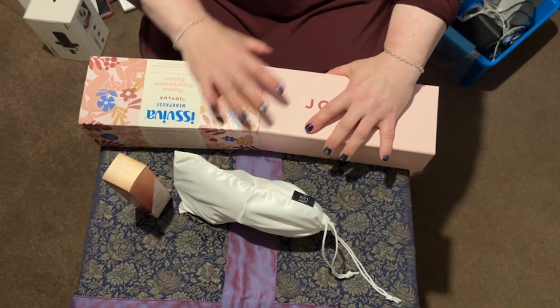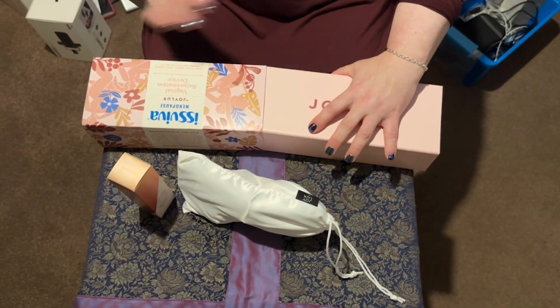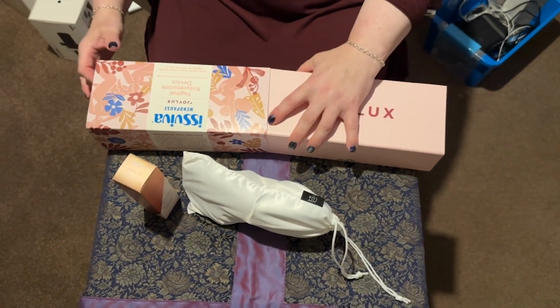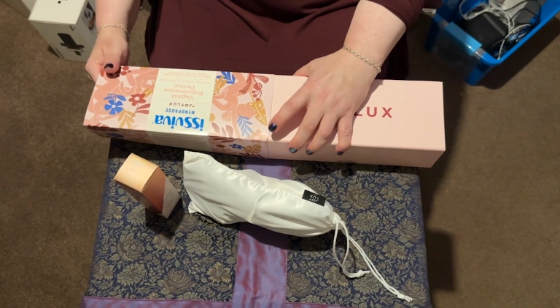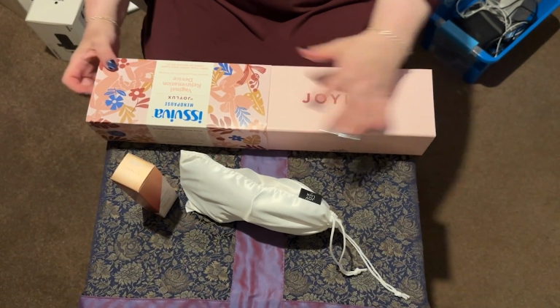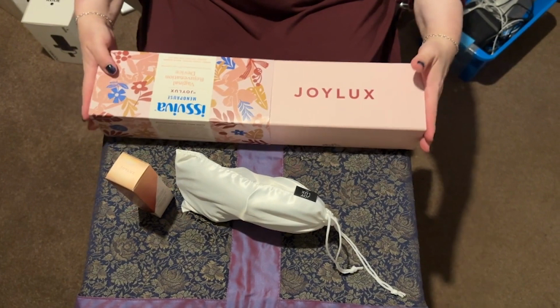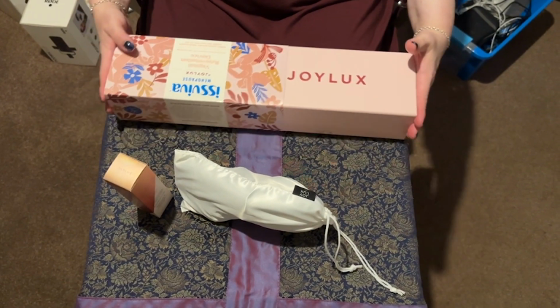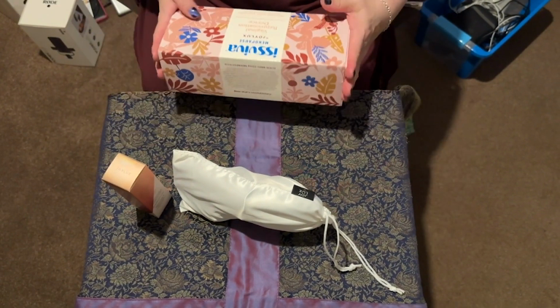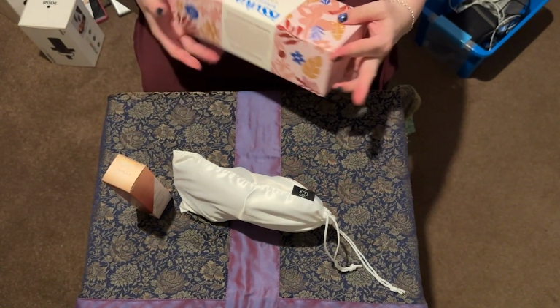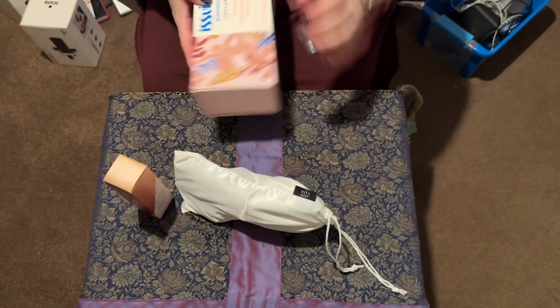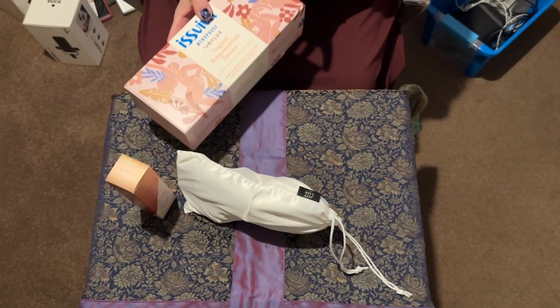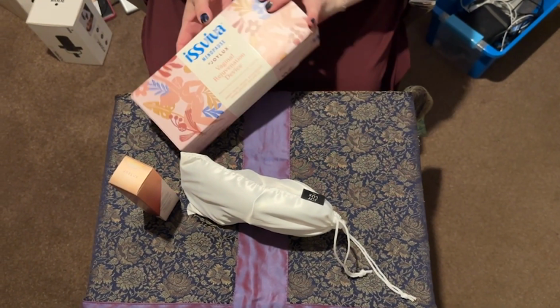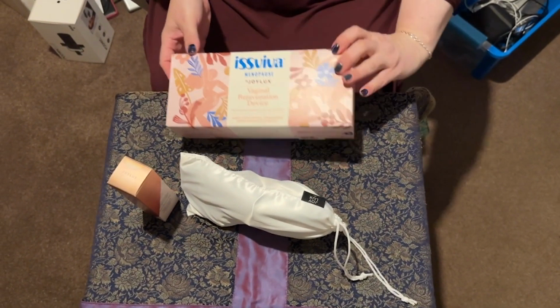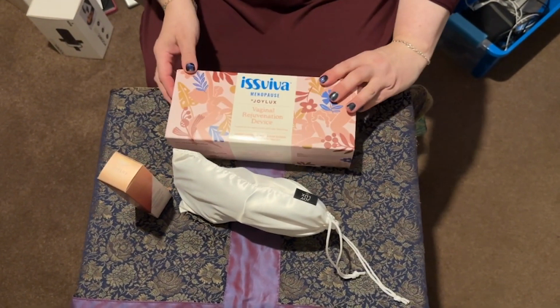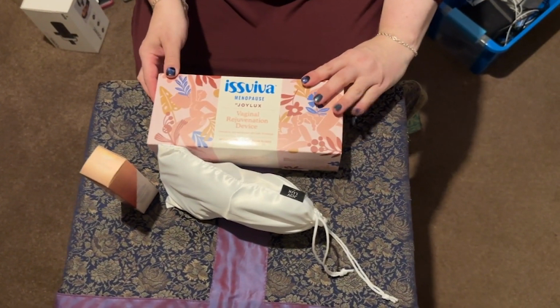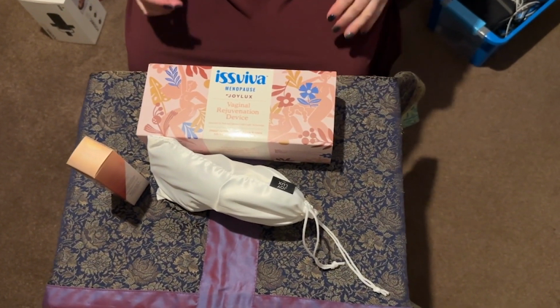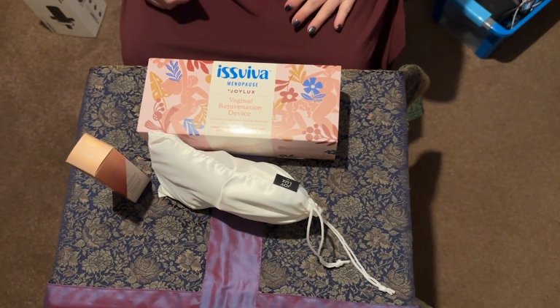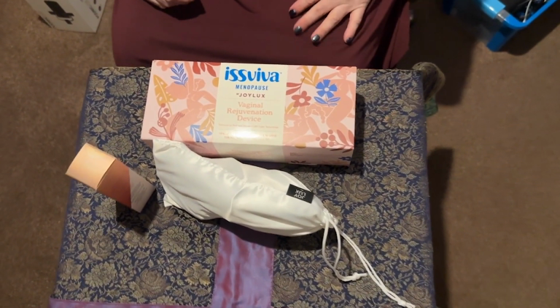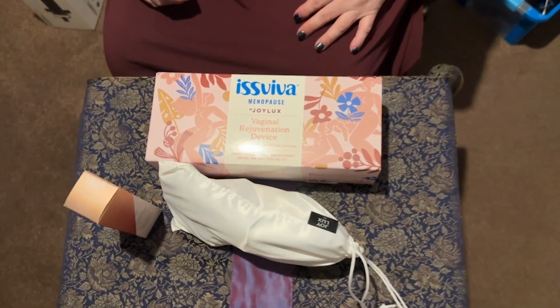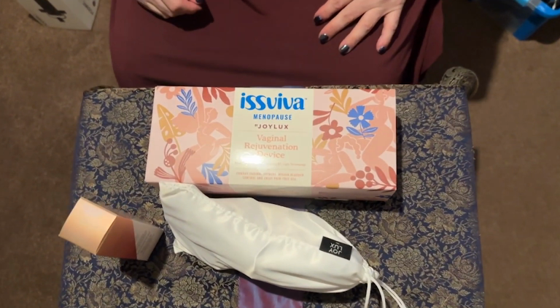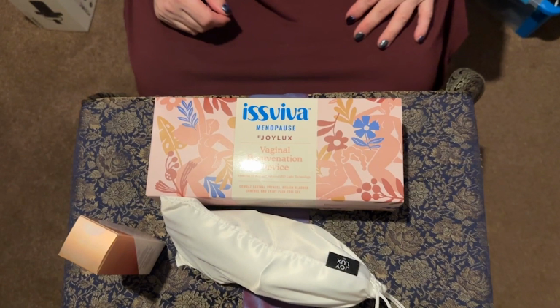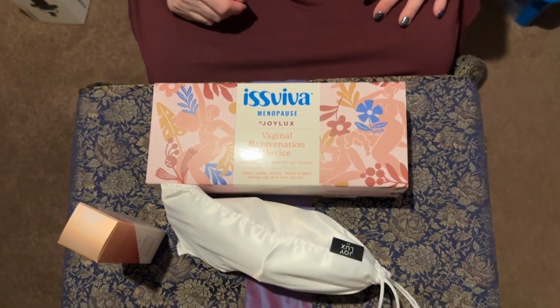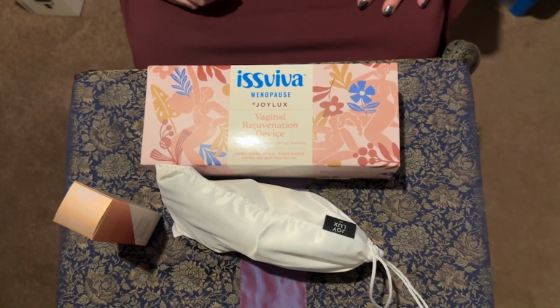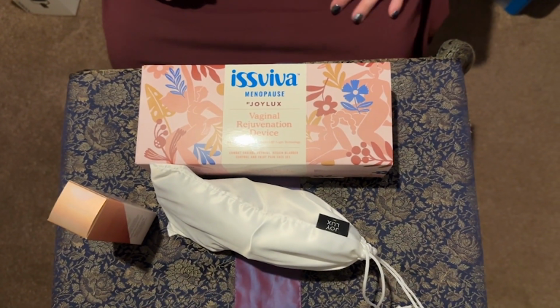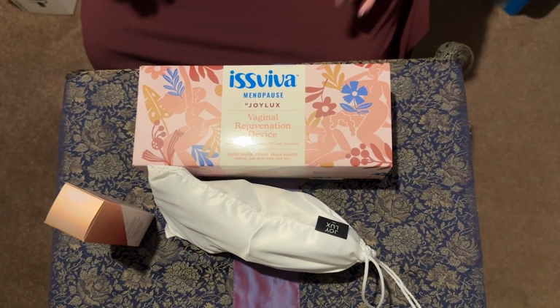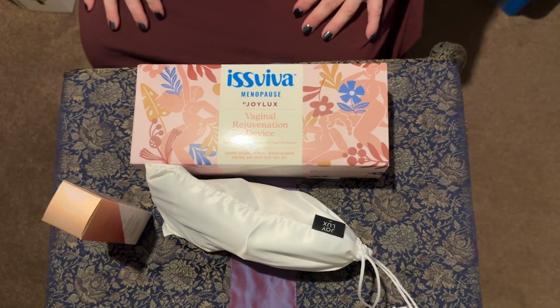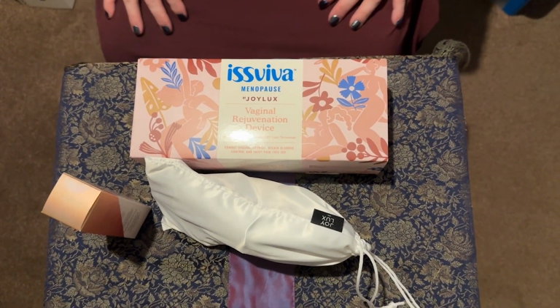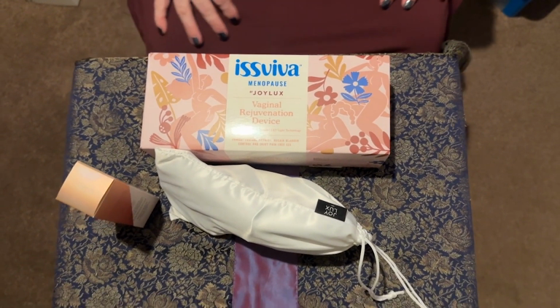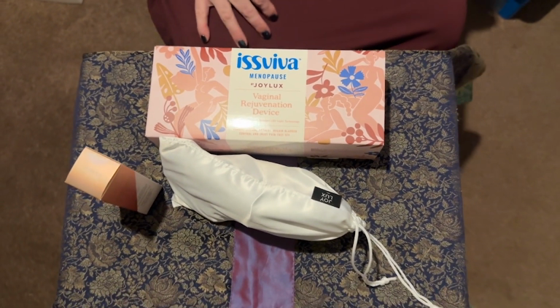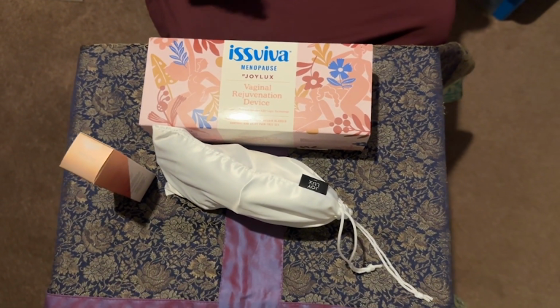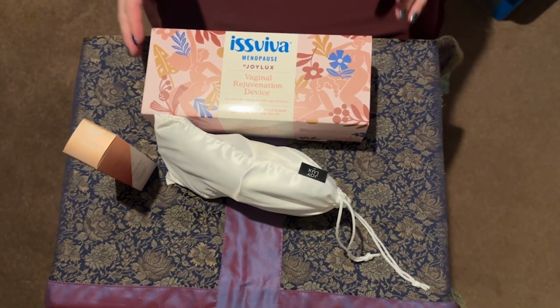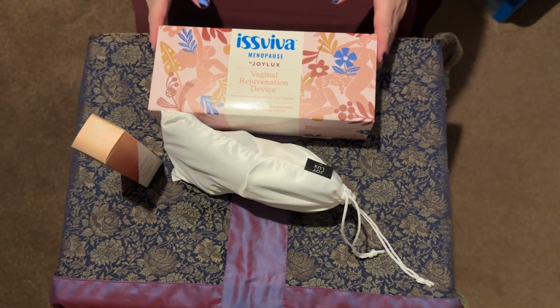So again, to give you the front of the box — that is the Isviva Menopause by Joylux. It's a vaginal rejuvenation device. See you soon.